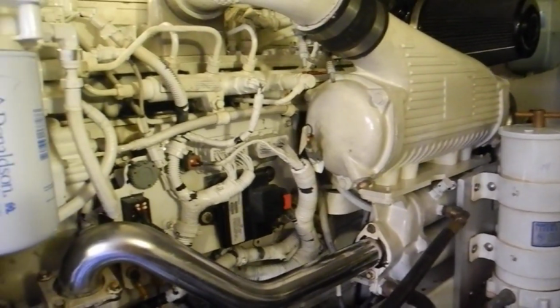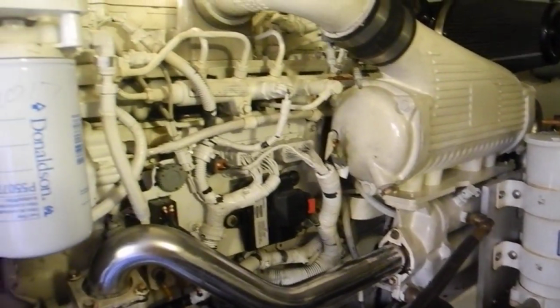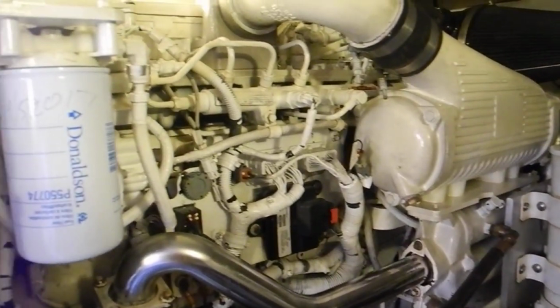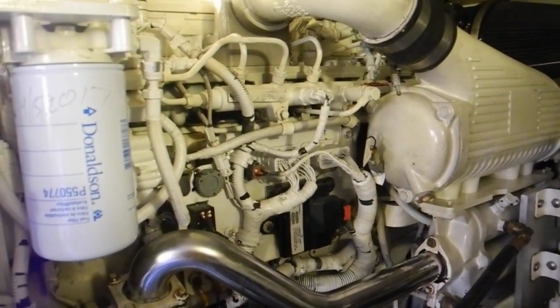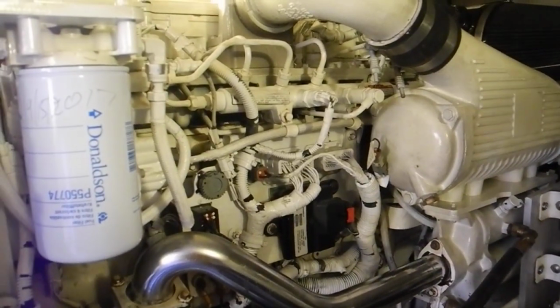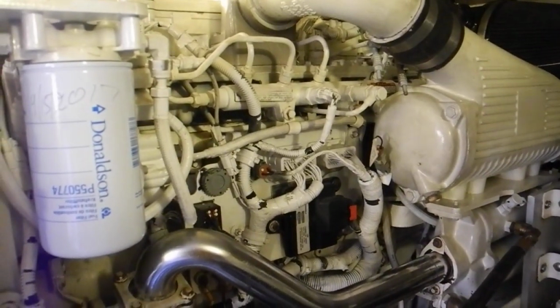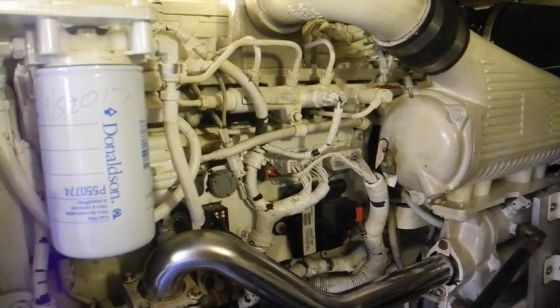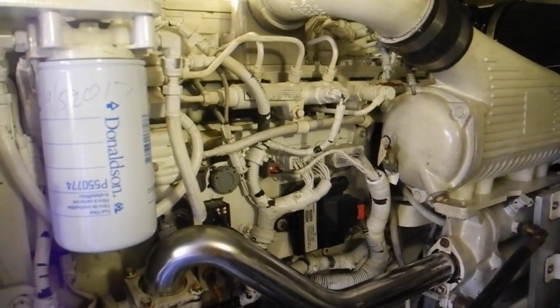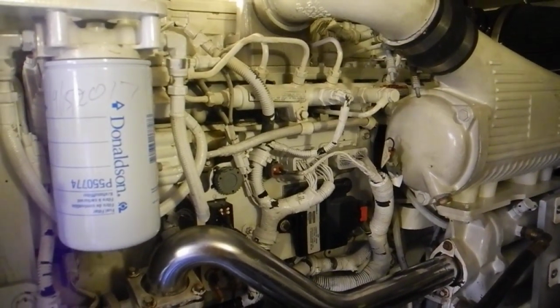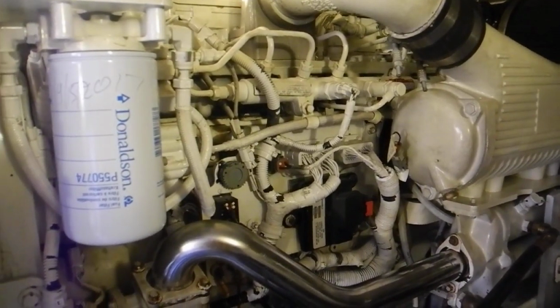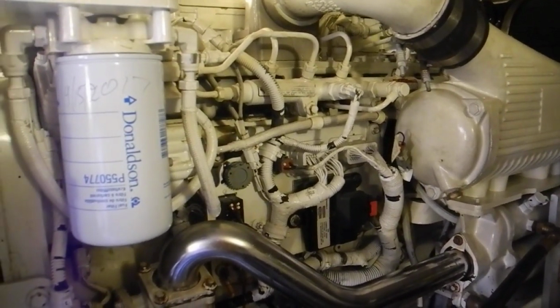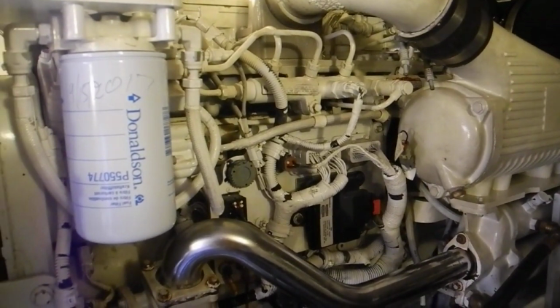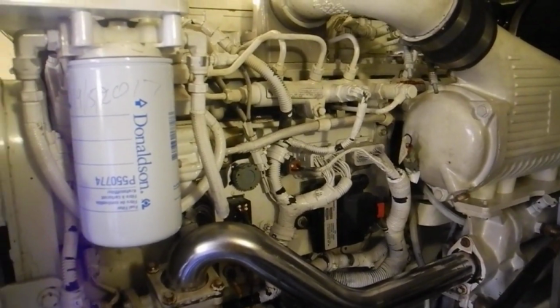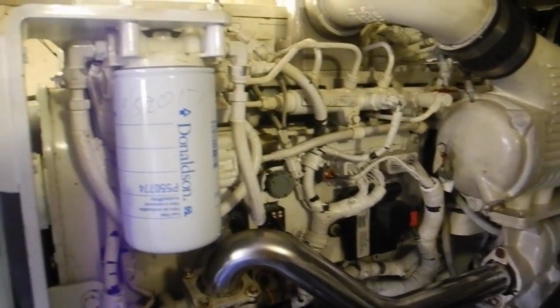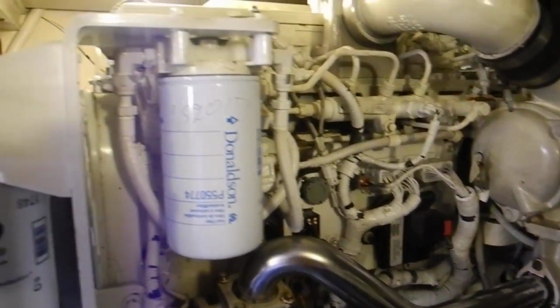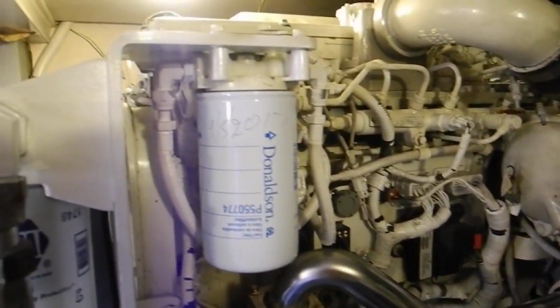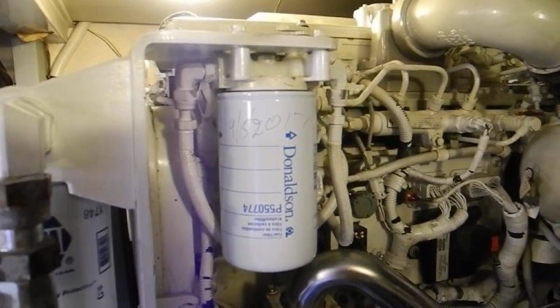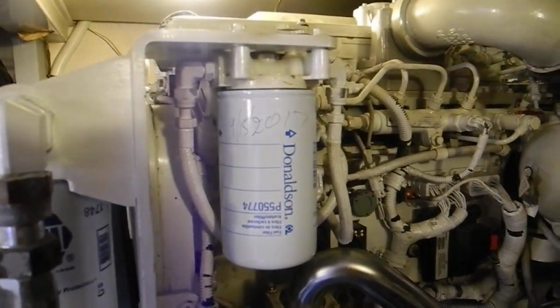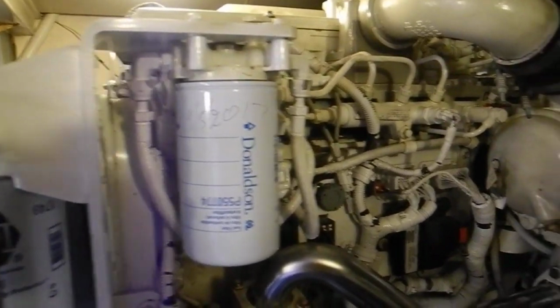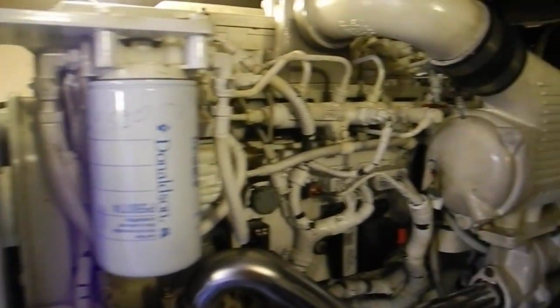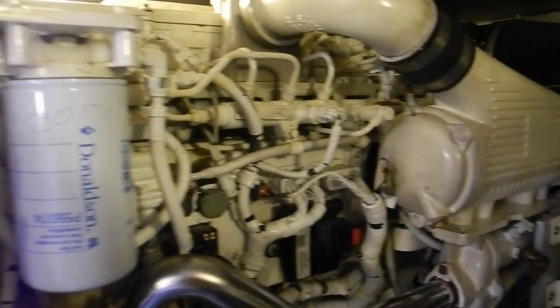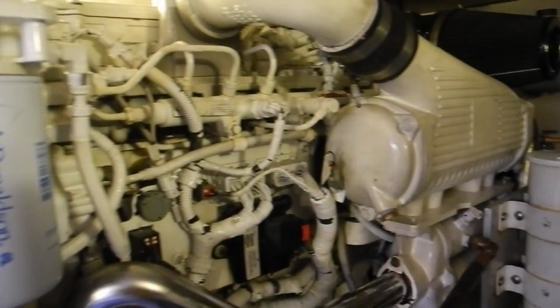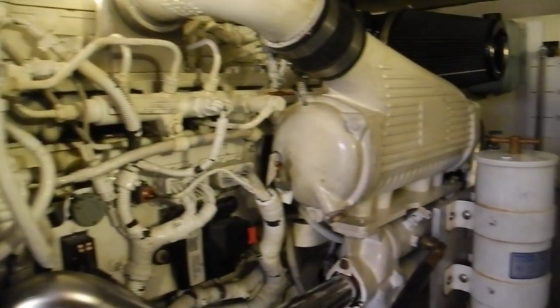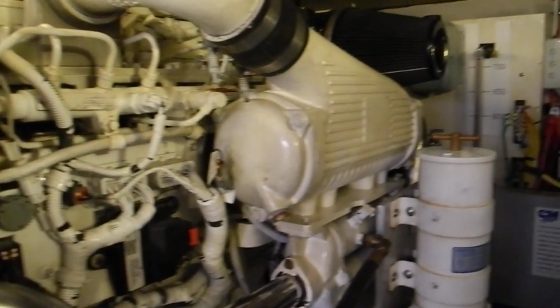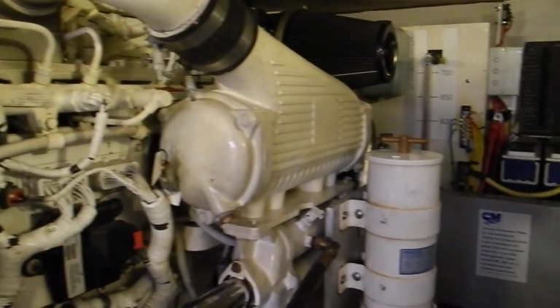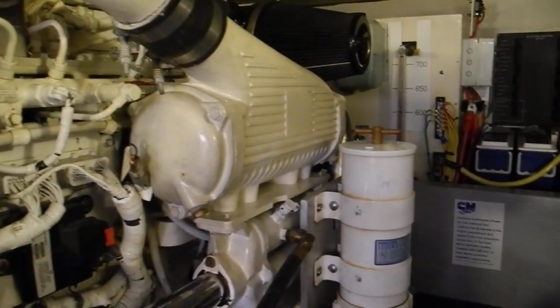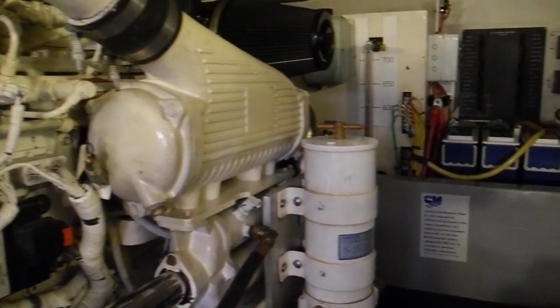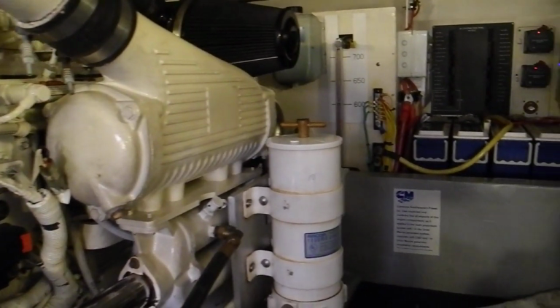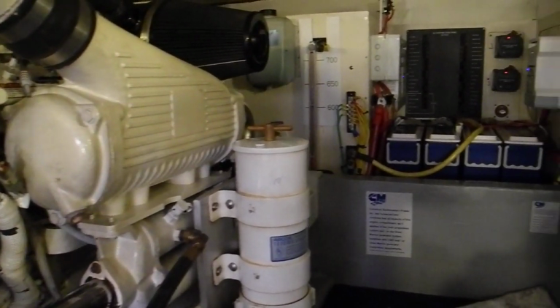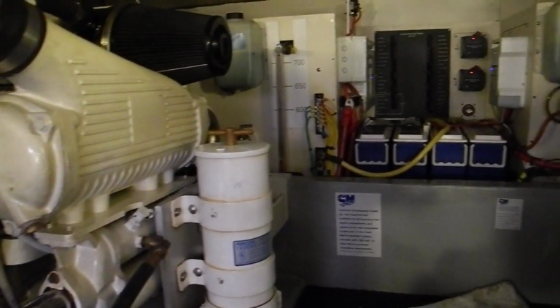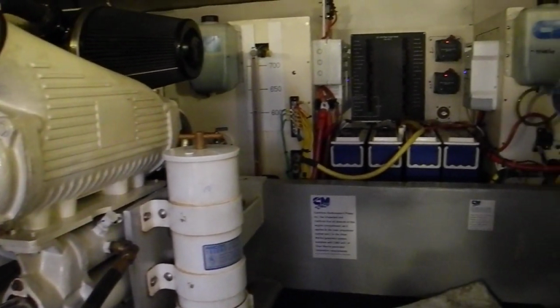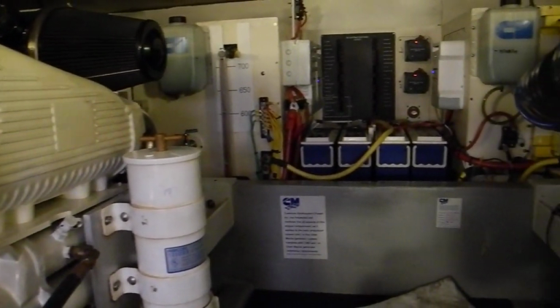So if you want to learn about bilge pumps, cooling systems, or diesel fuel engines, look us up on the internet. Ask Captain Chris.